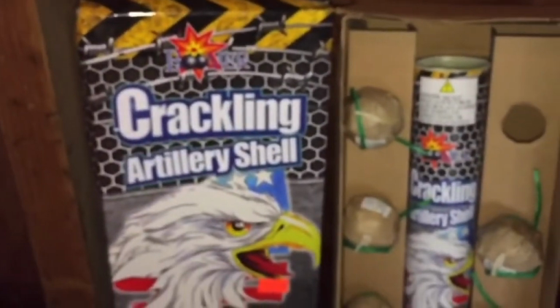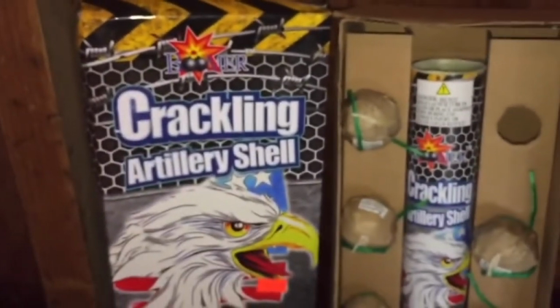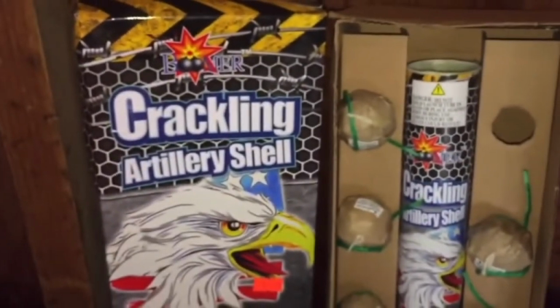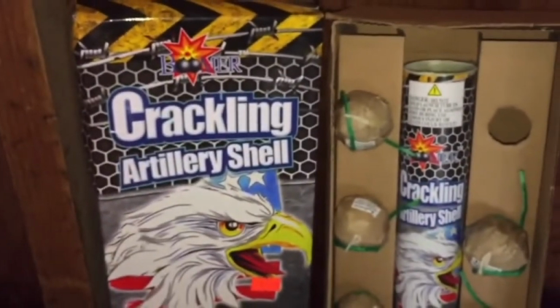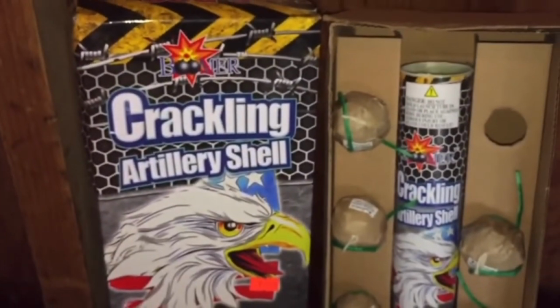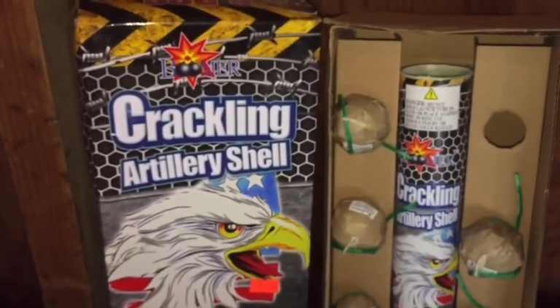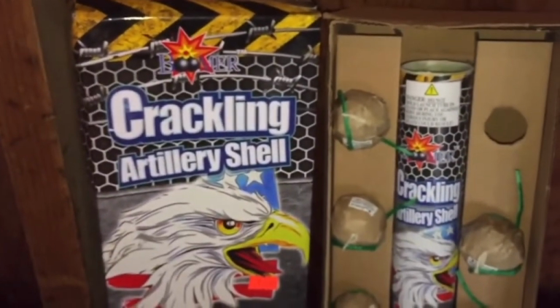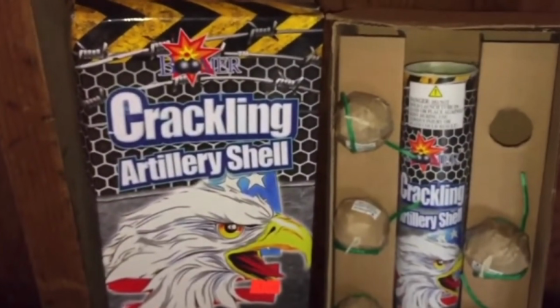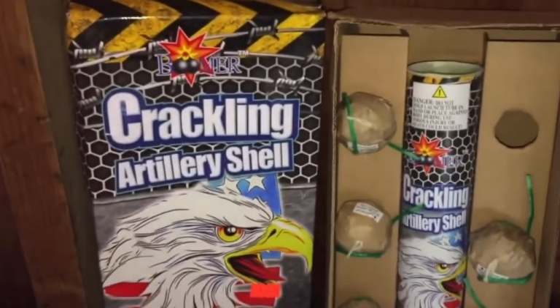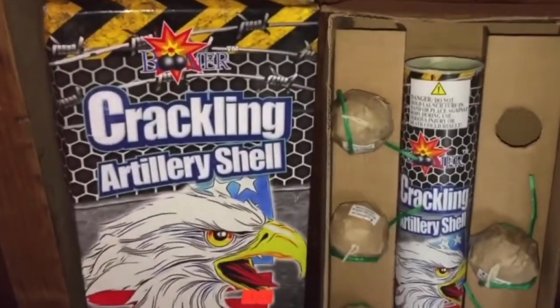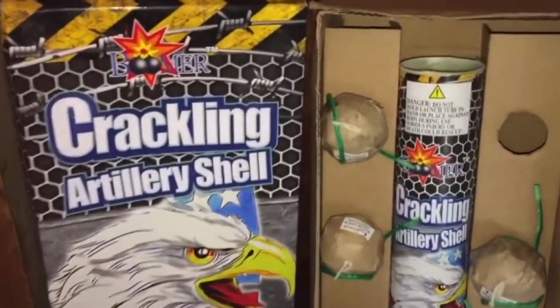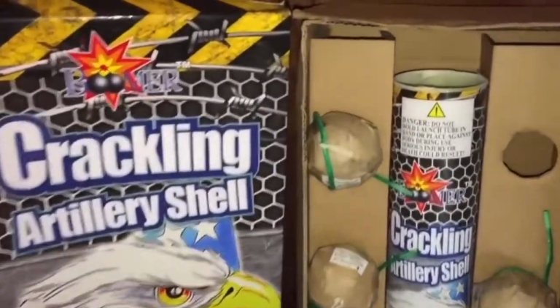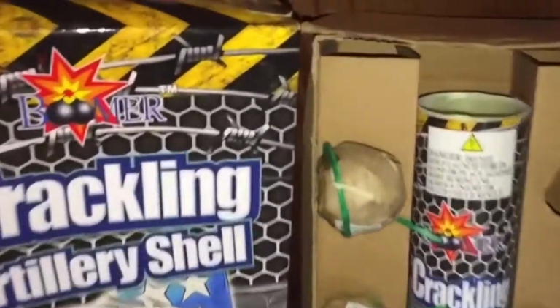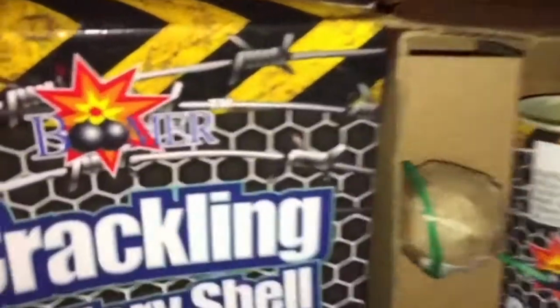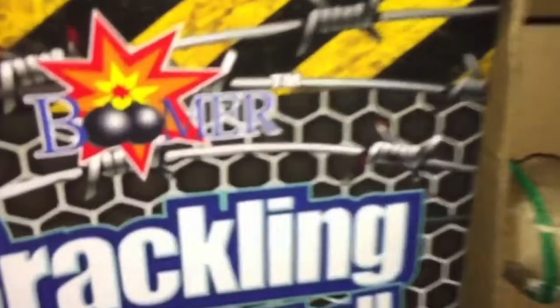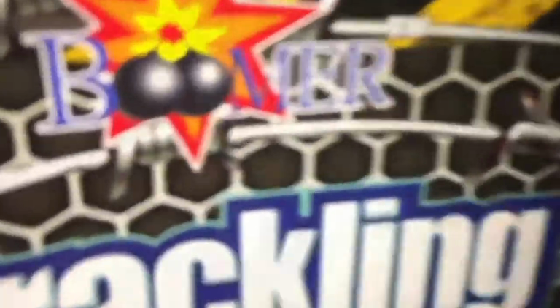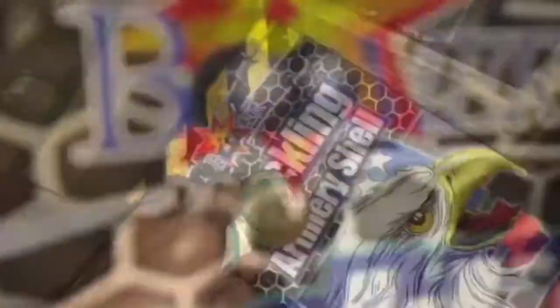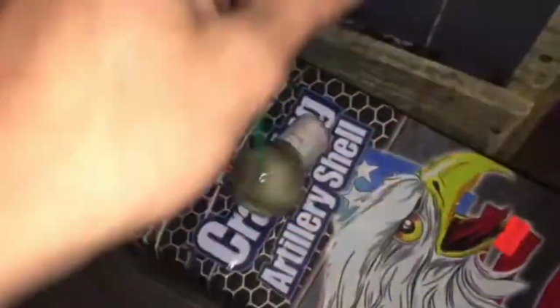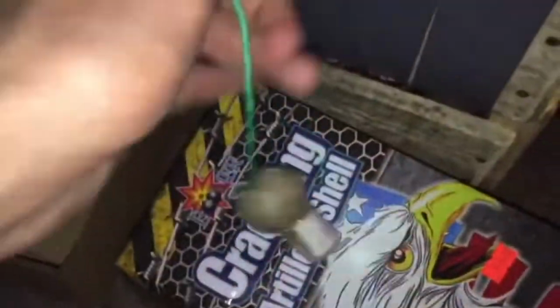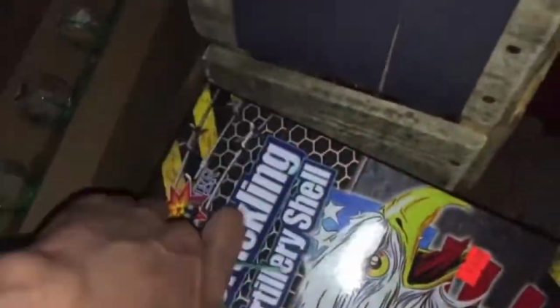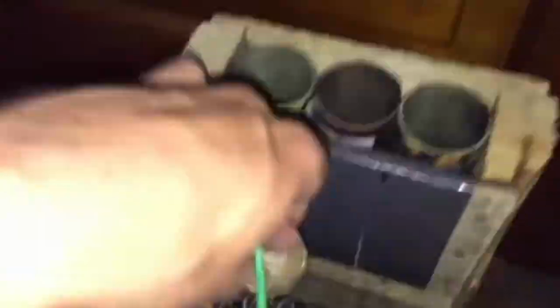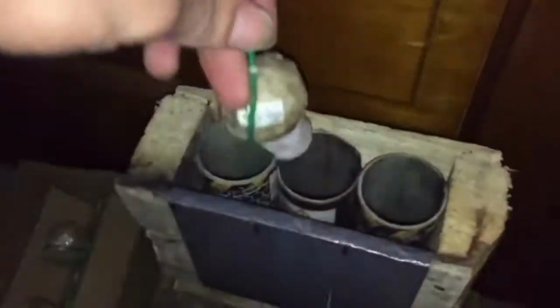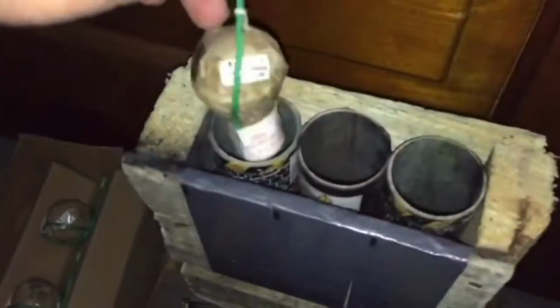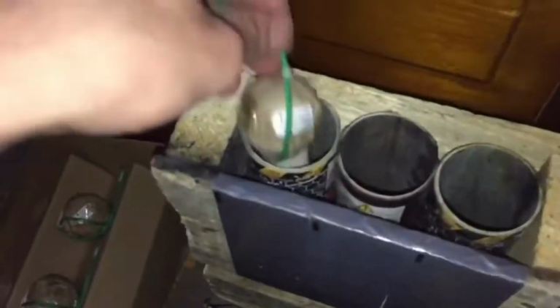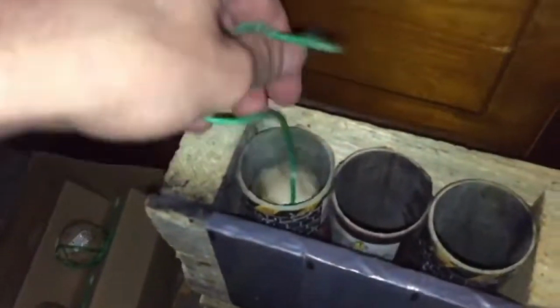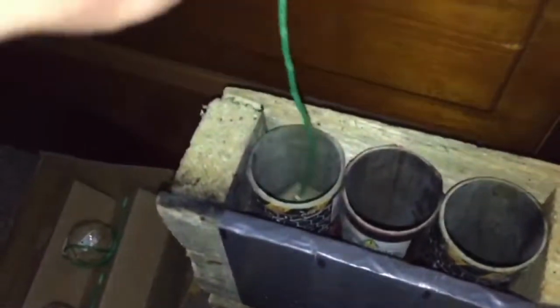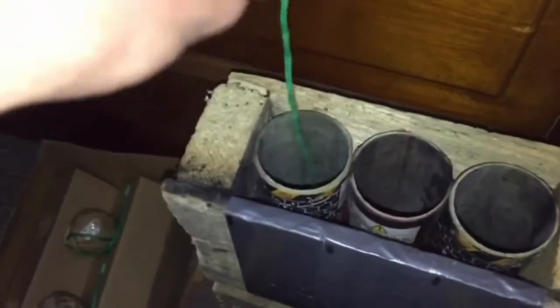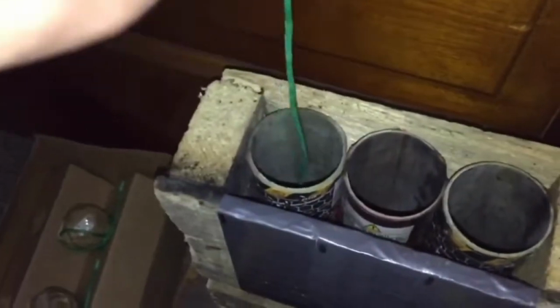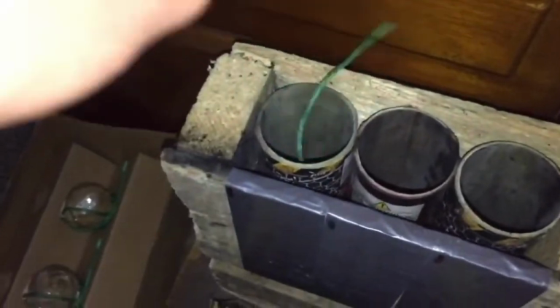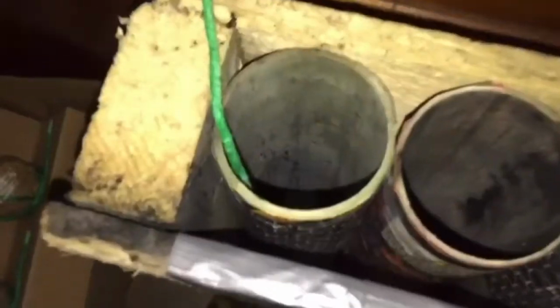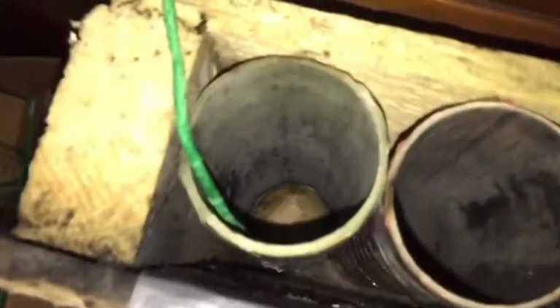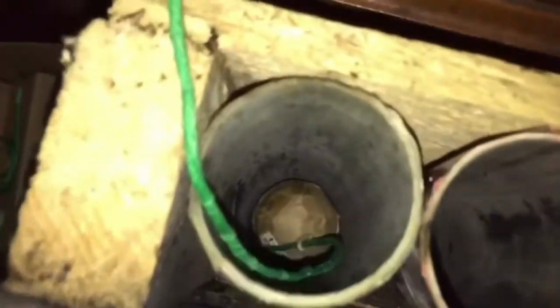Crackling Artillery Shell by Boomer. Check it out, guys.